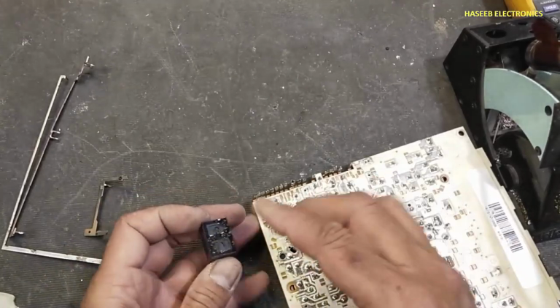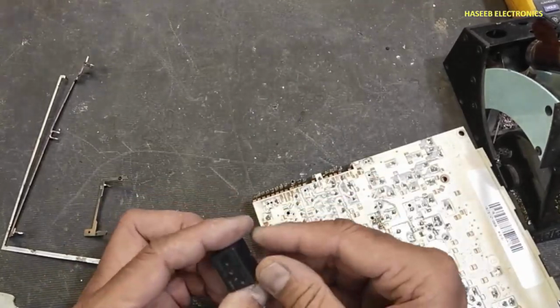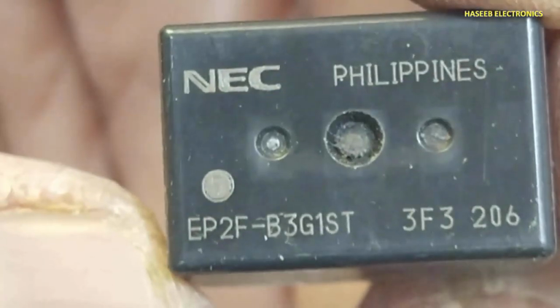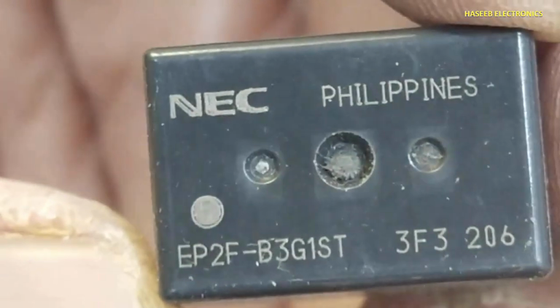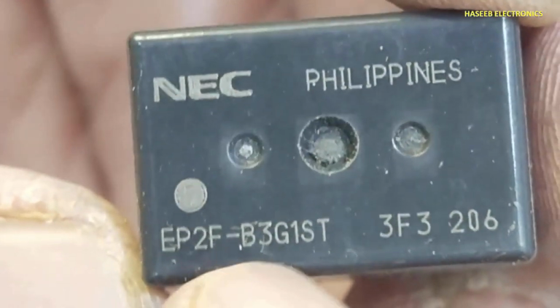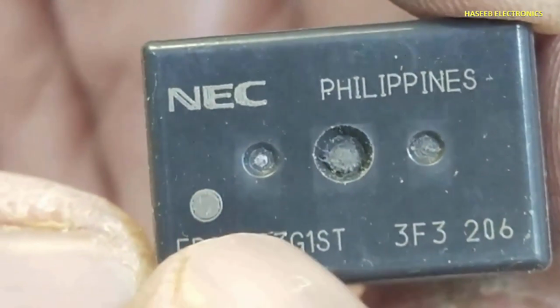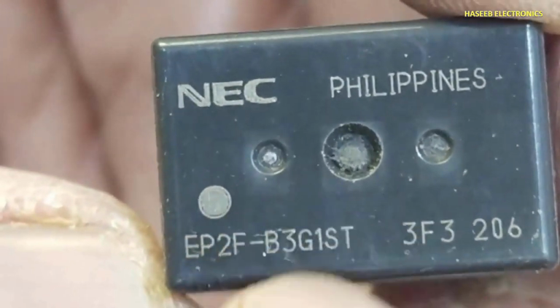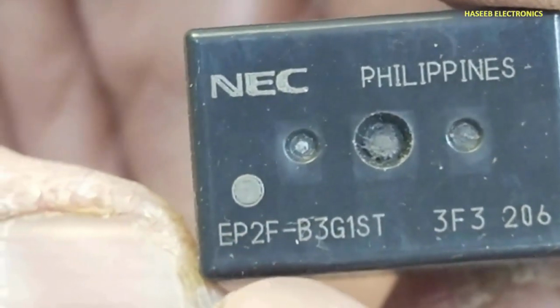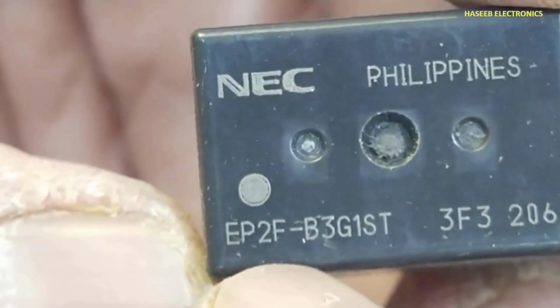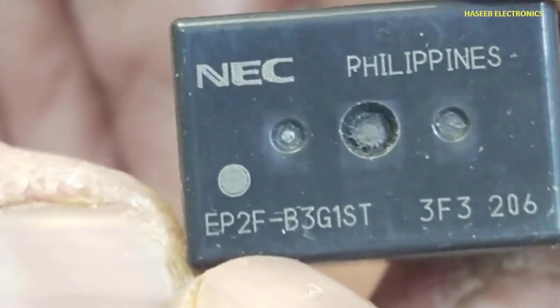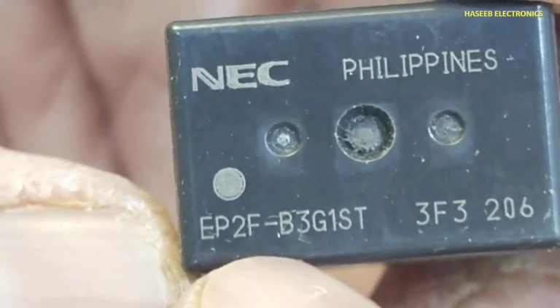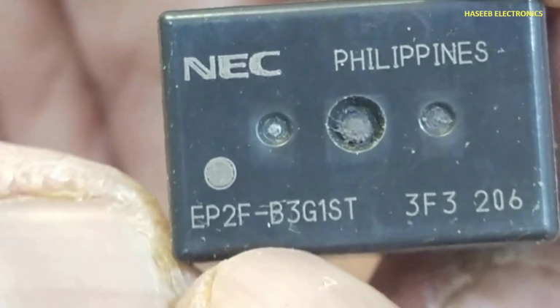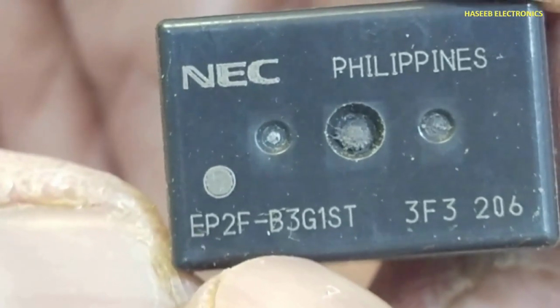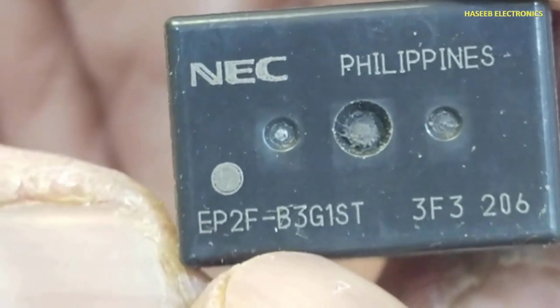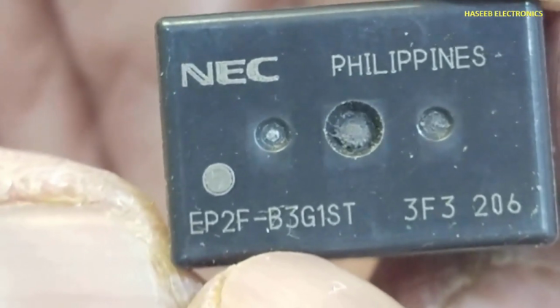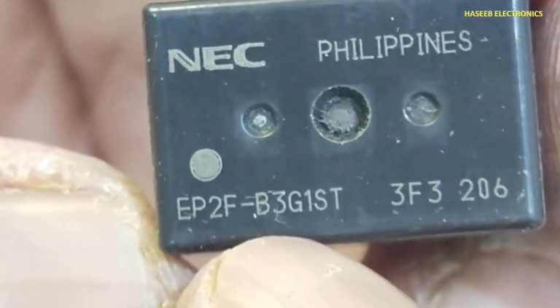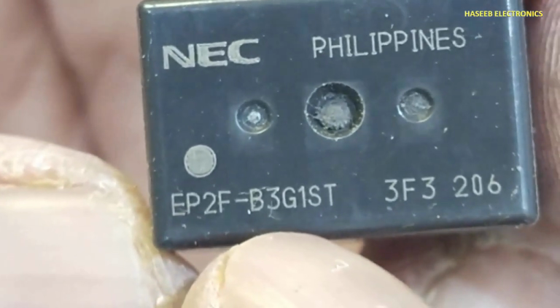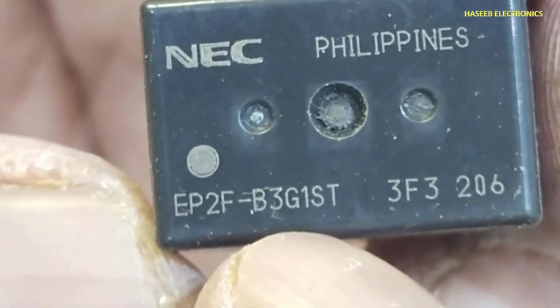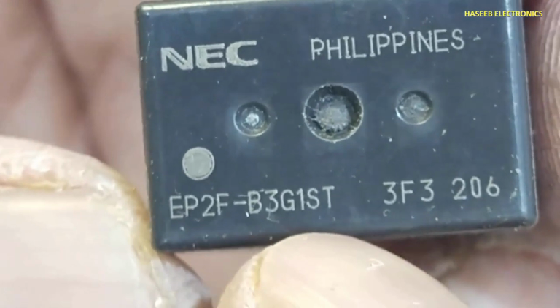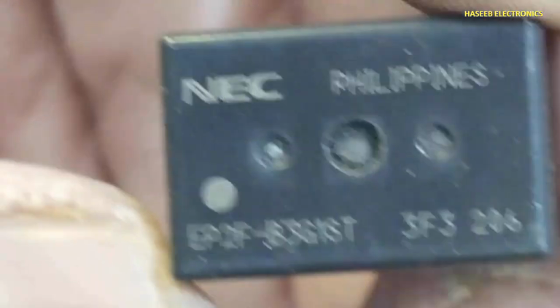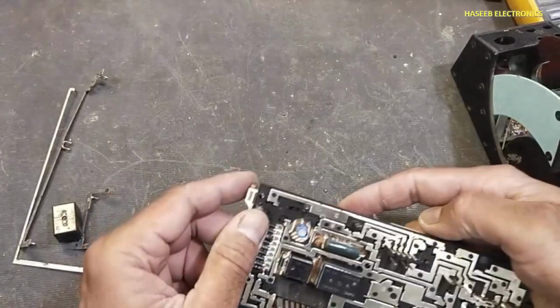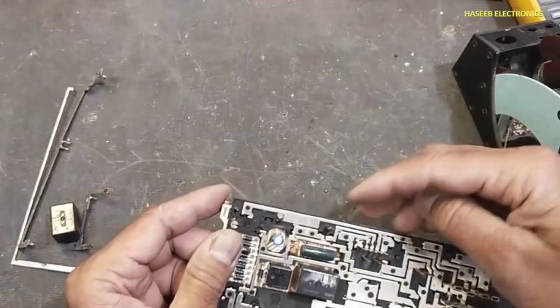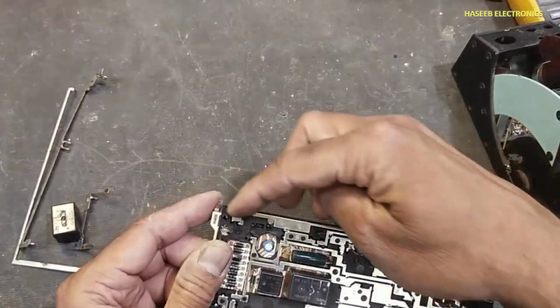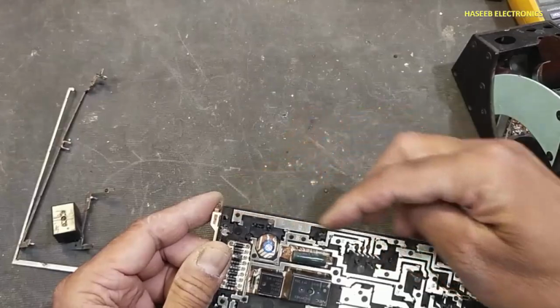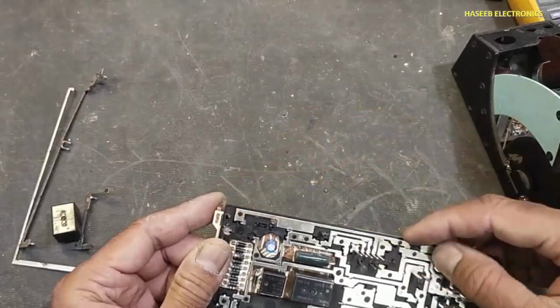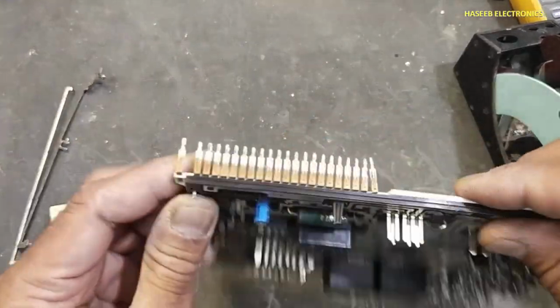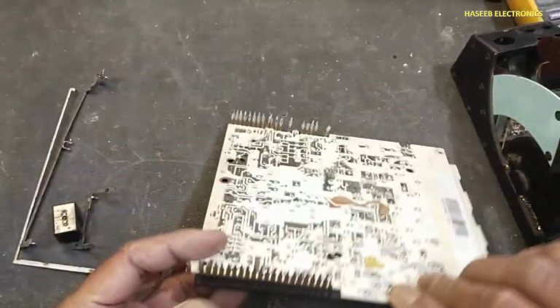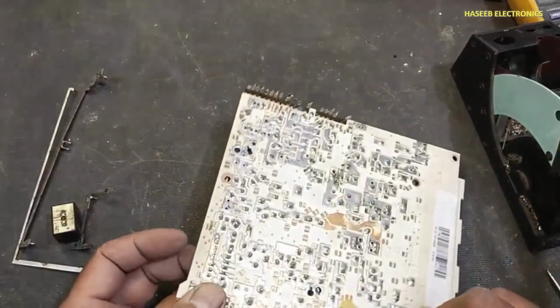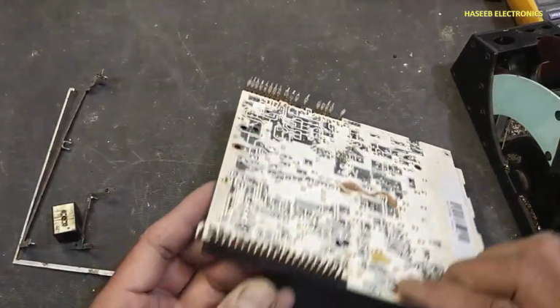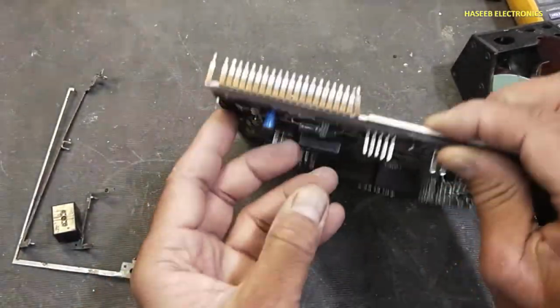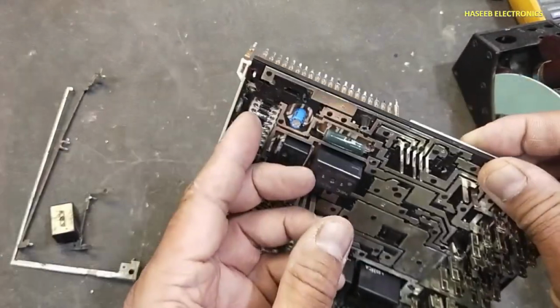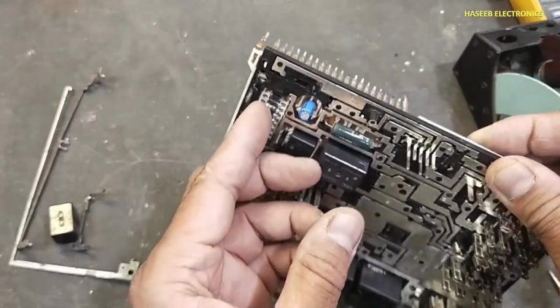It is using a NEC relay EP2F-B3G1ST. I will remove this bar from here.